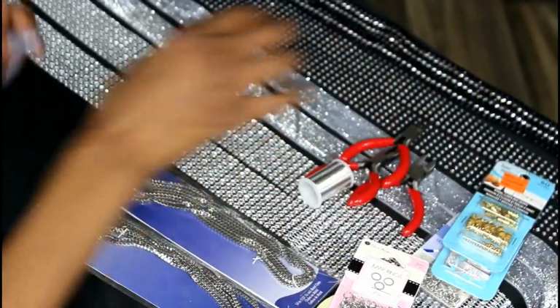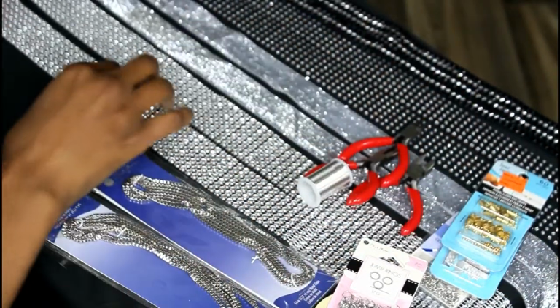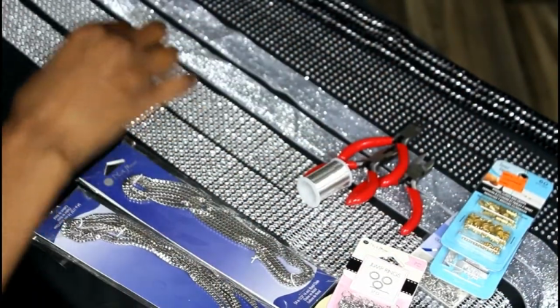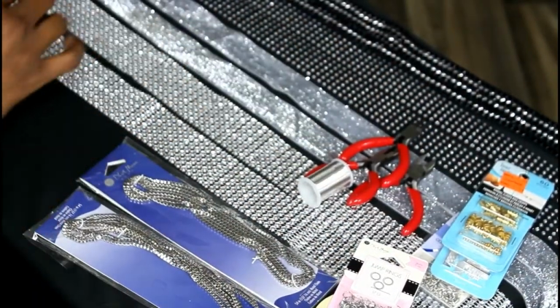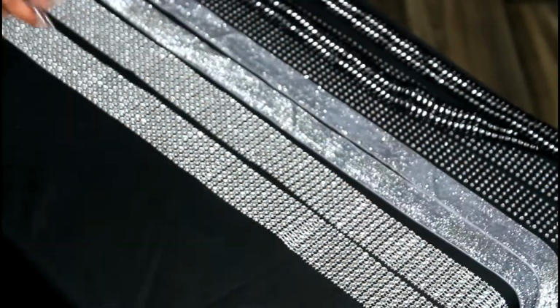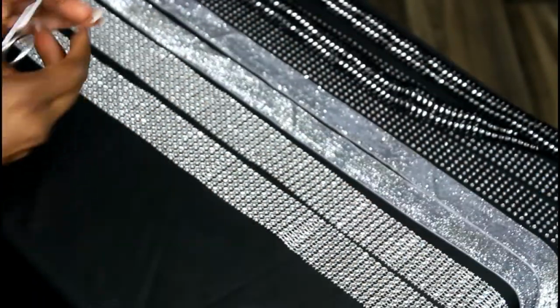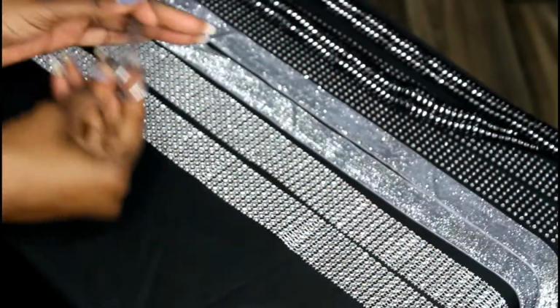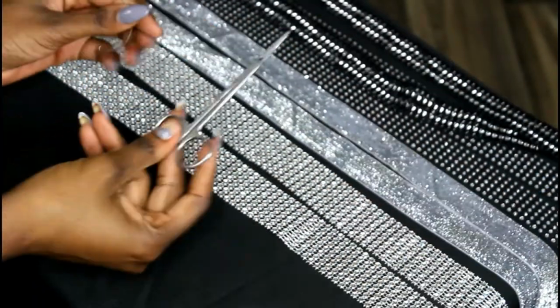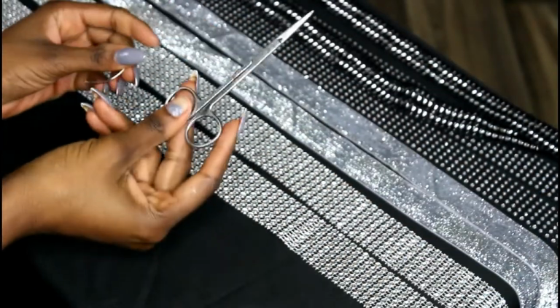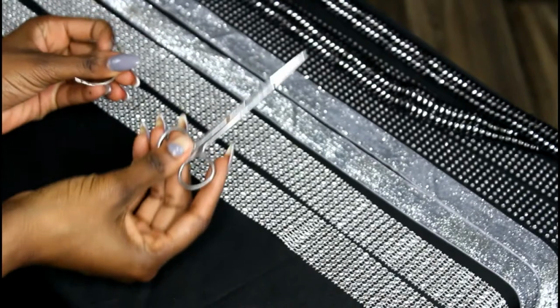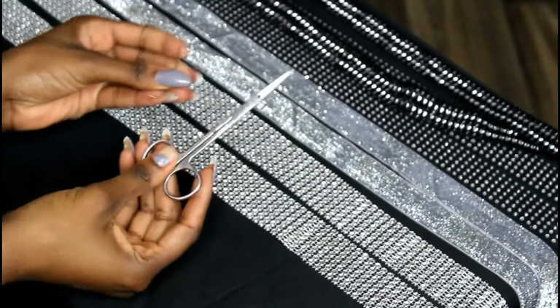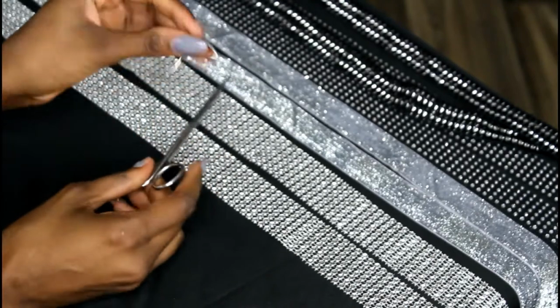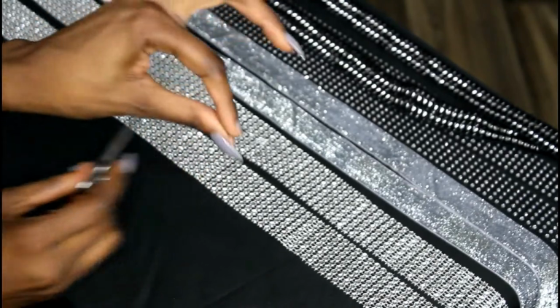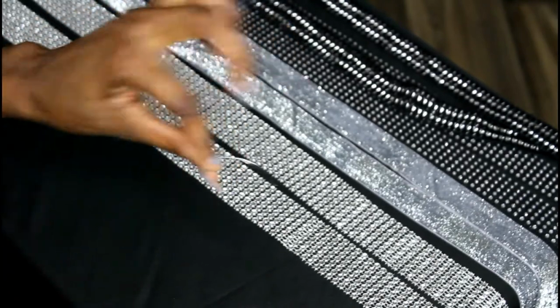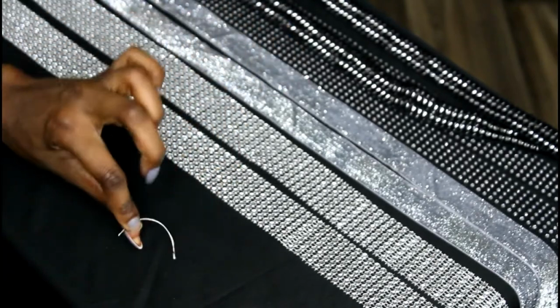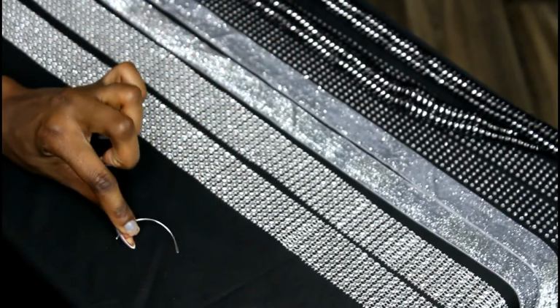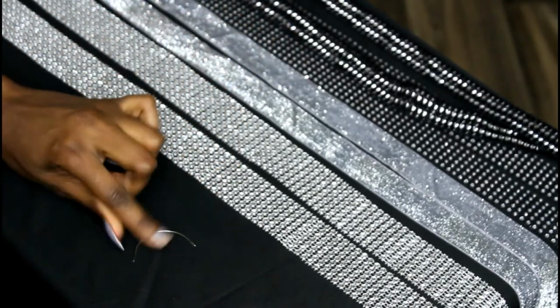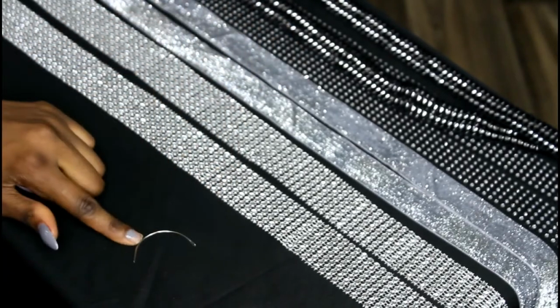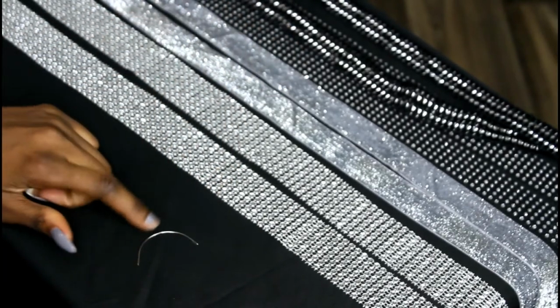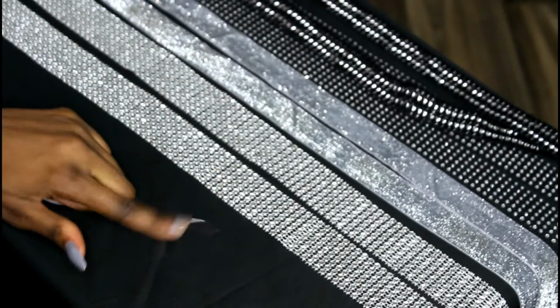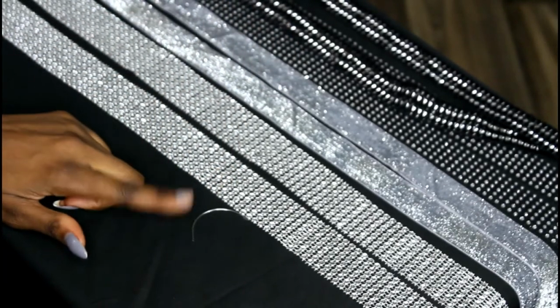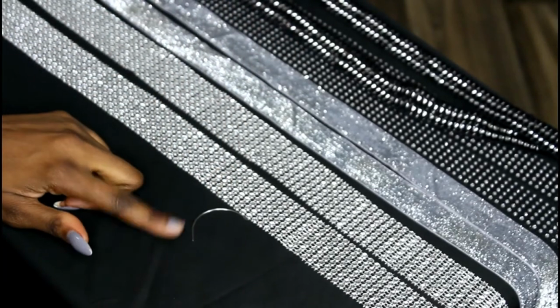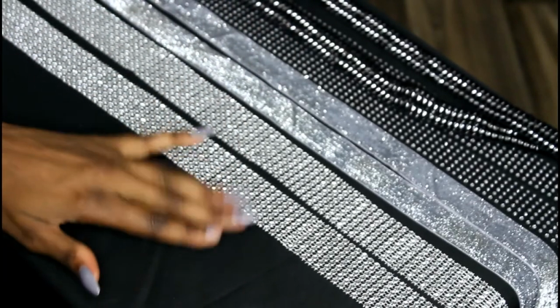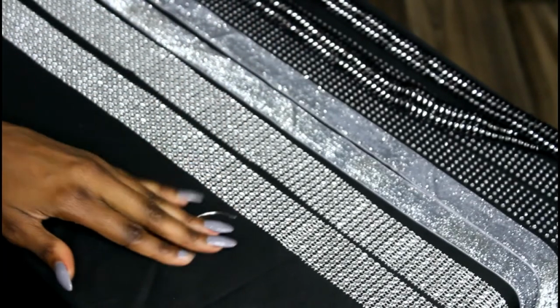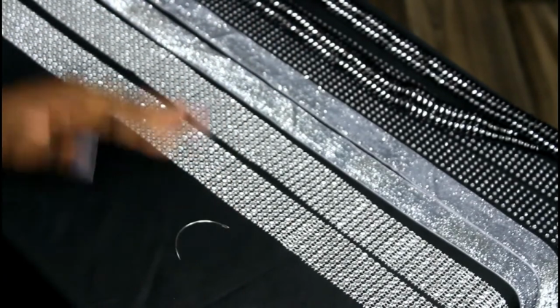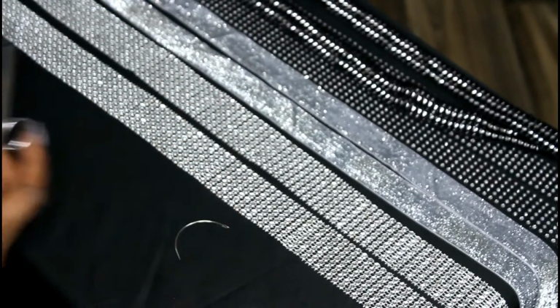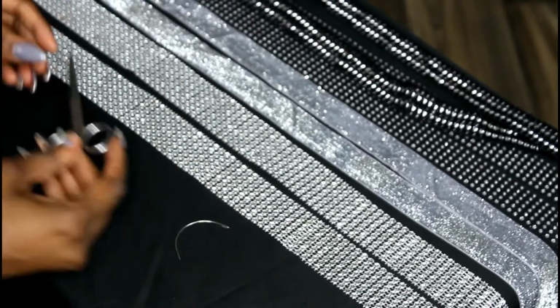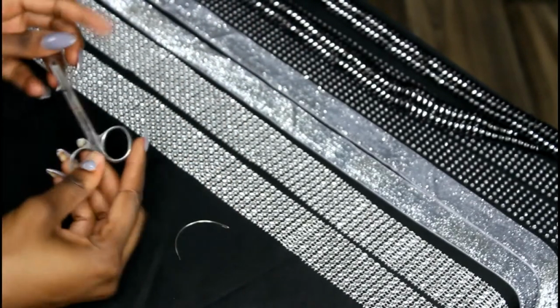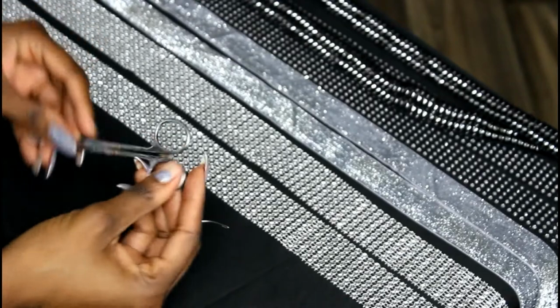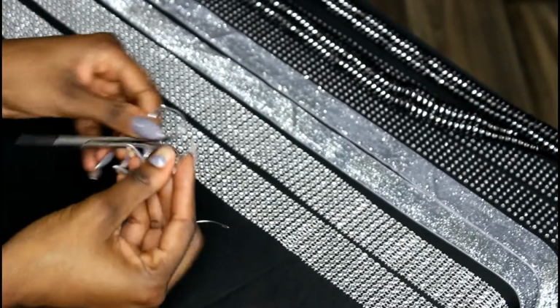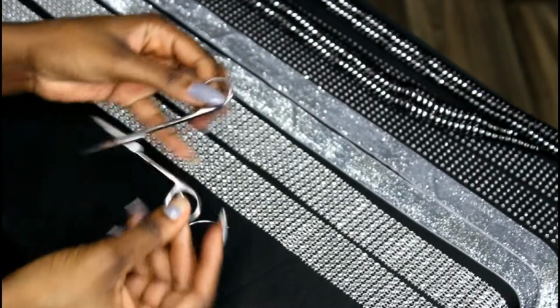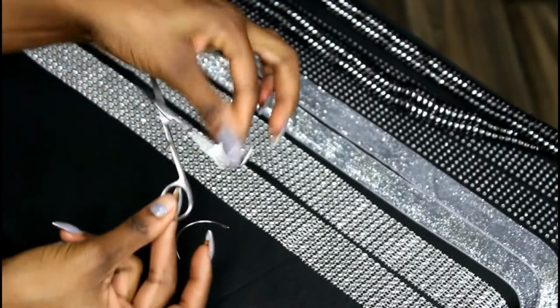Now I'm going to show you guys the scissors, and you're also going to need a weaving needle. Yes, the weaving needle, girls — some of y'all know what it is.